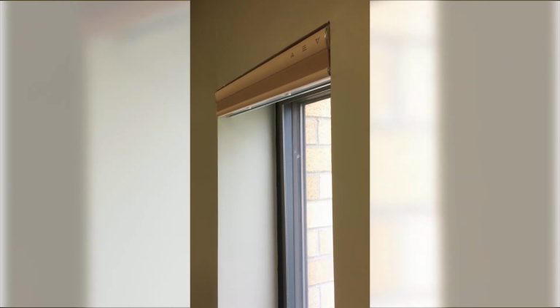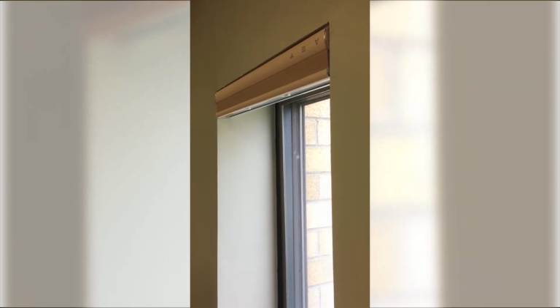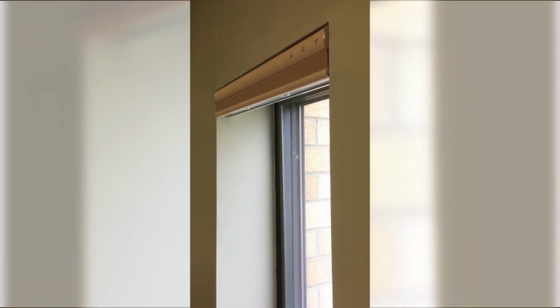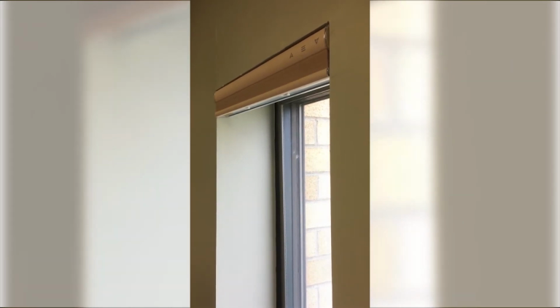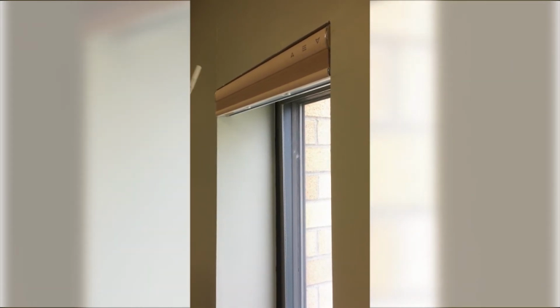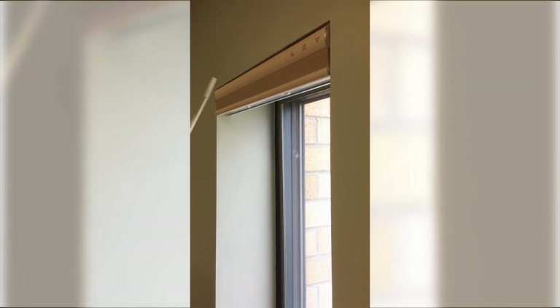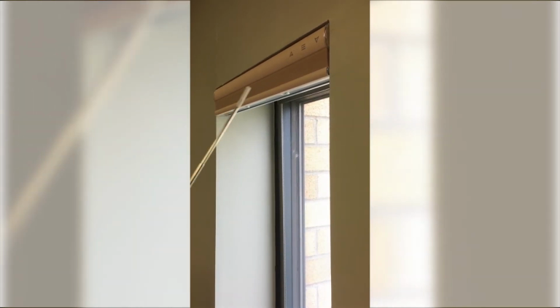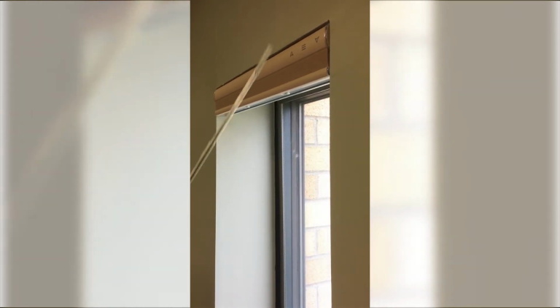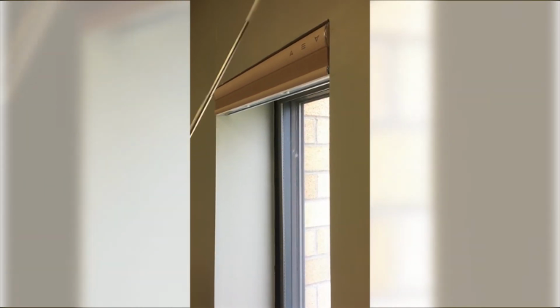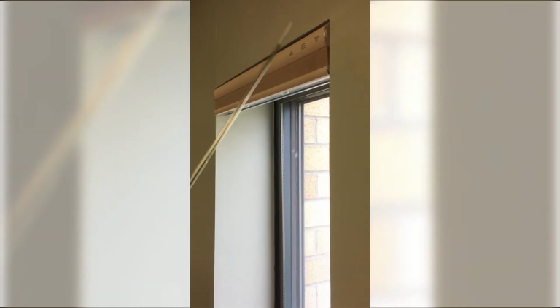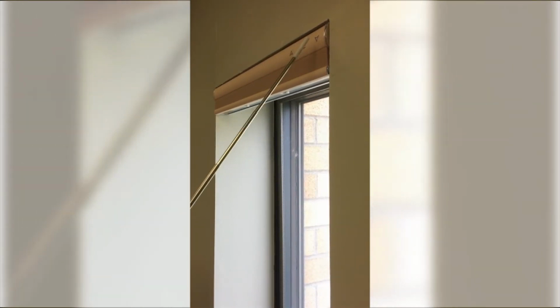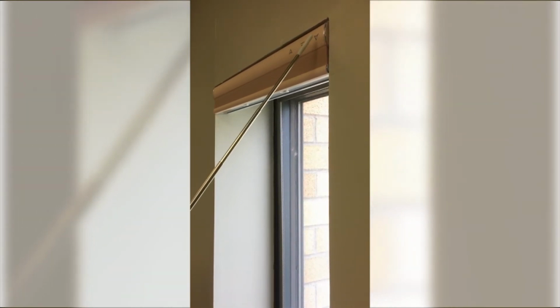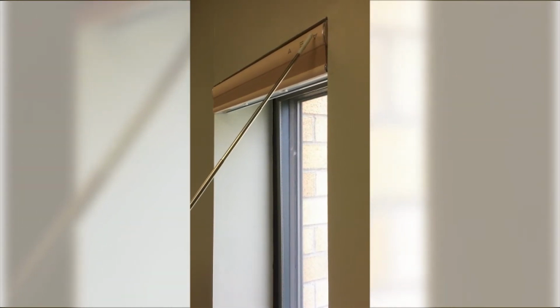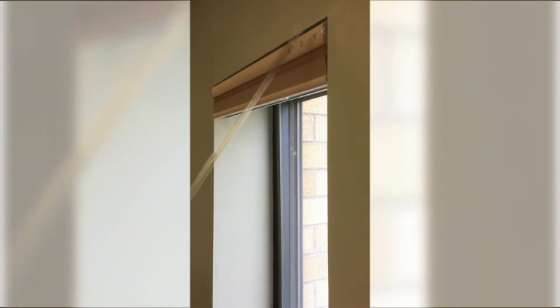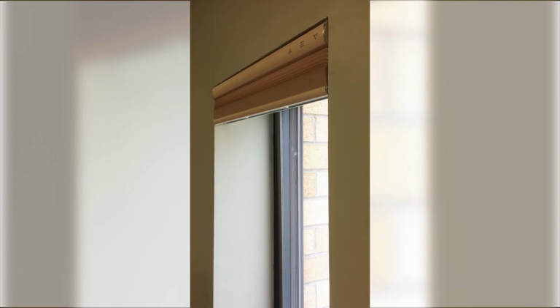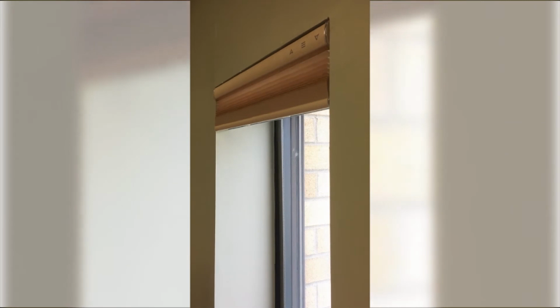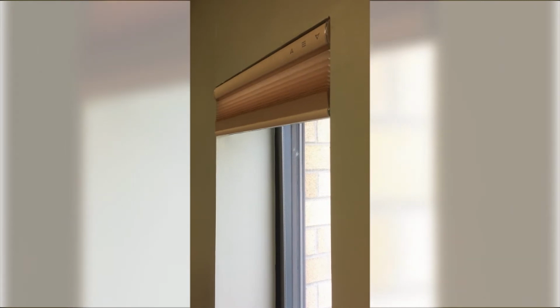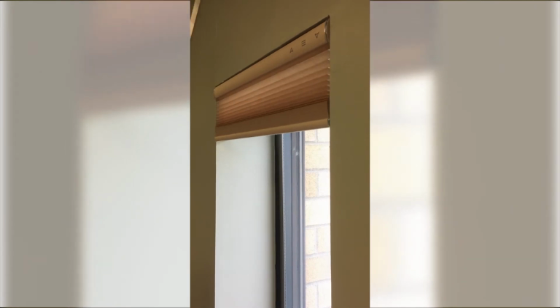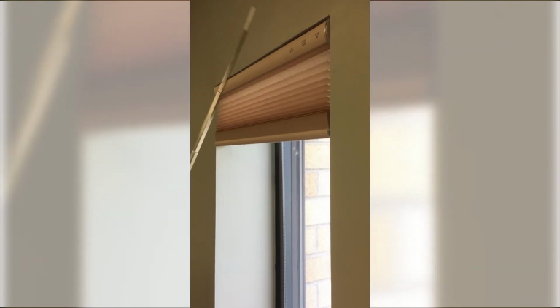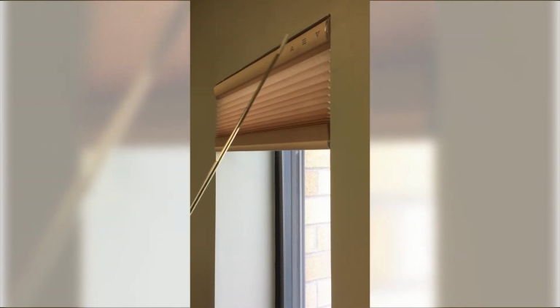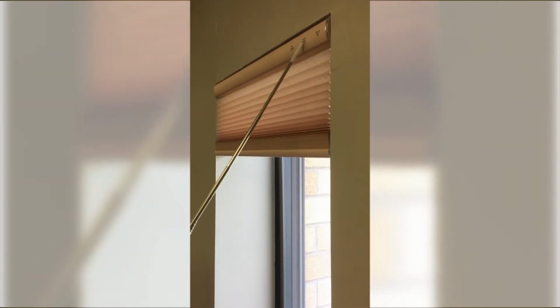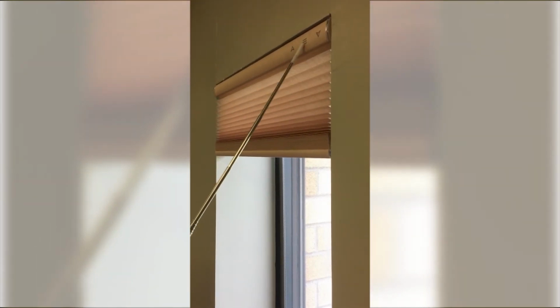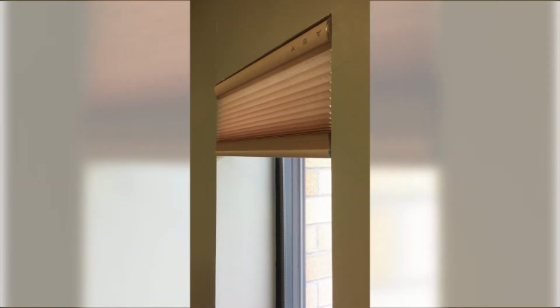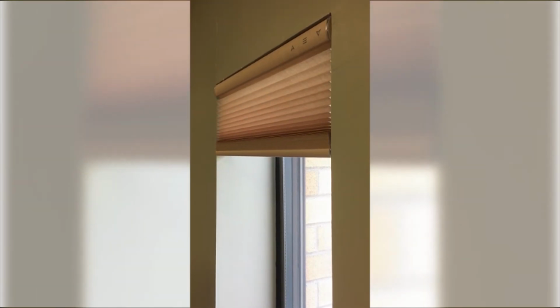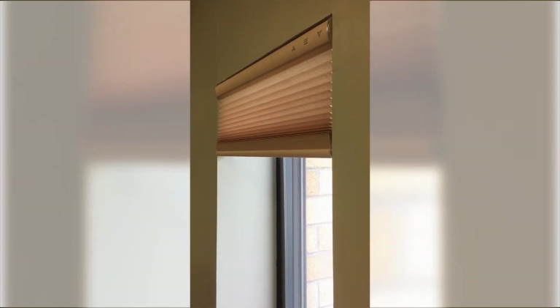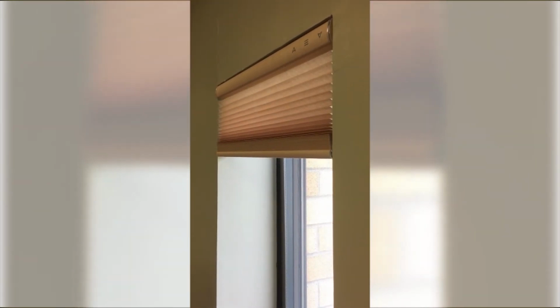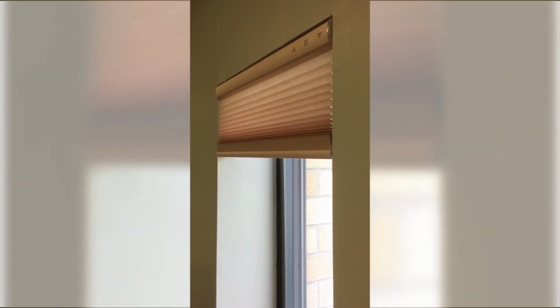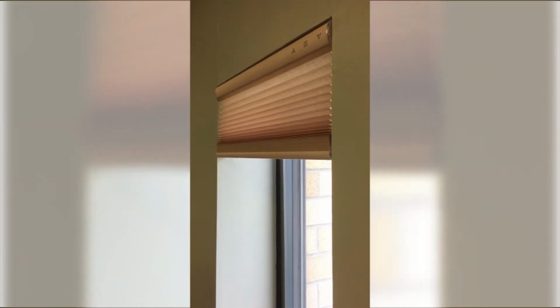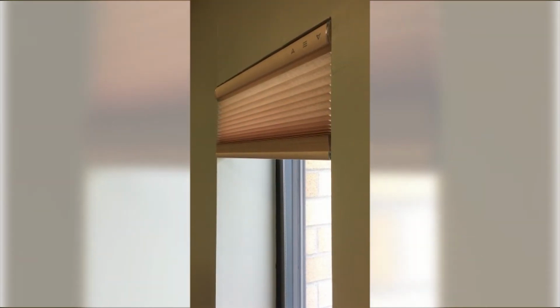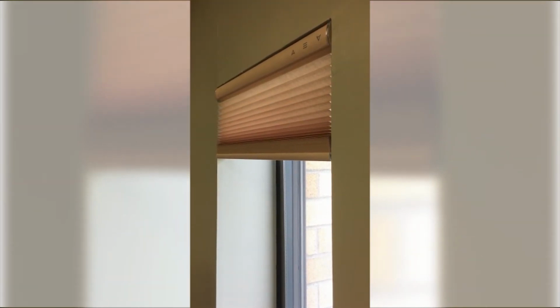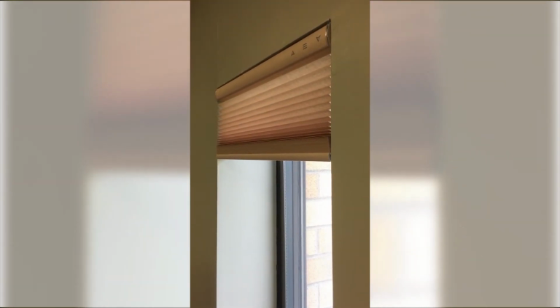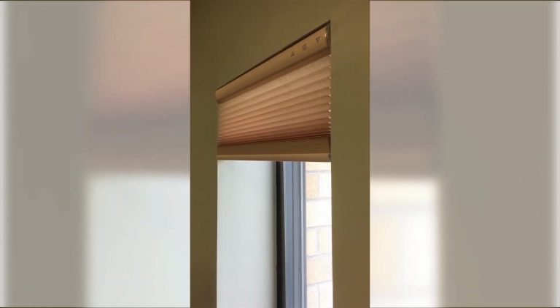First, use the up or down buttons to put the shade where you'd like it to be, and then use the stop button to stop it there.